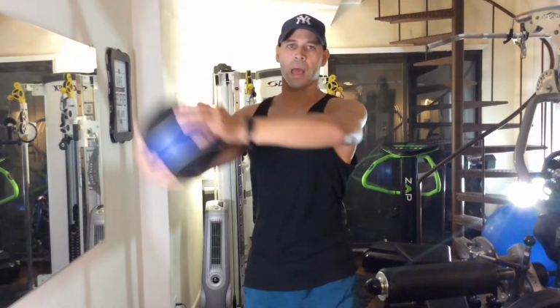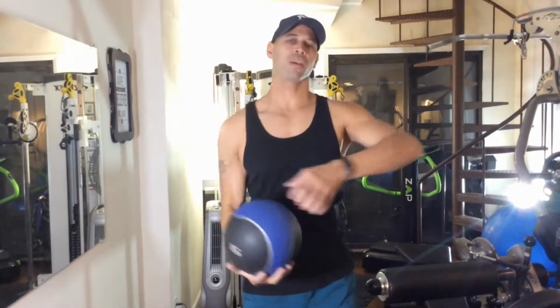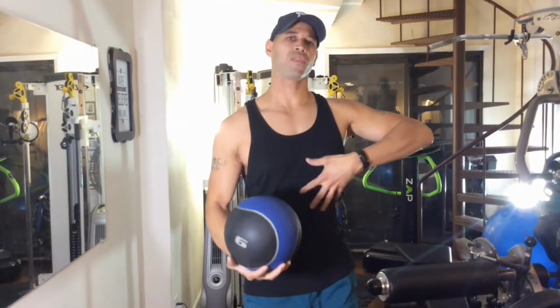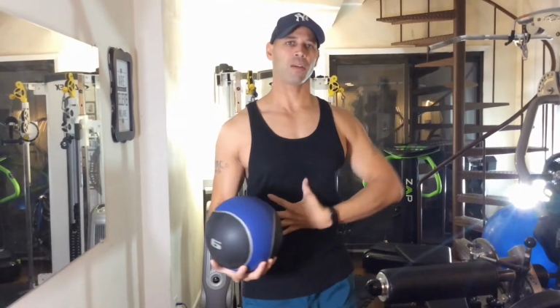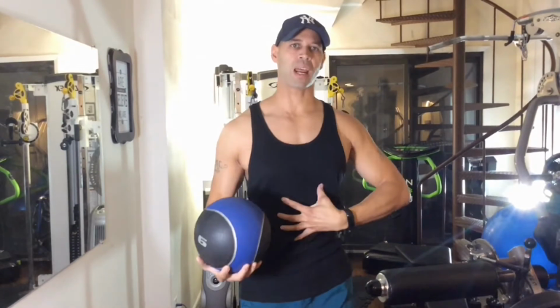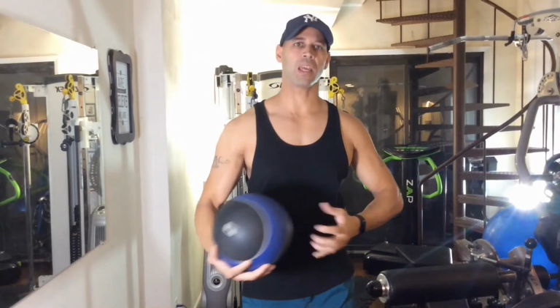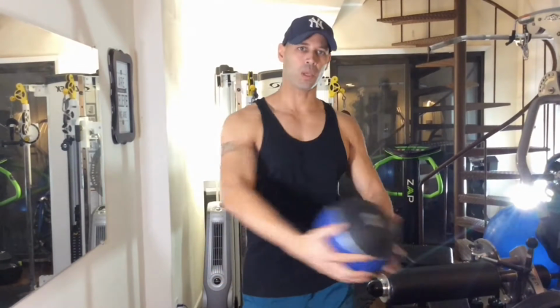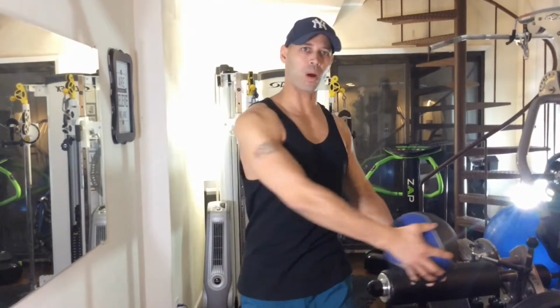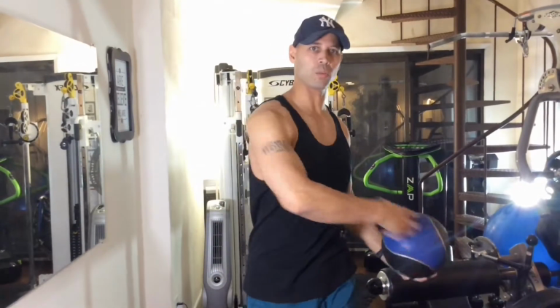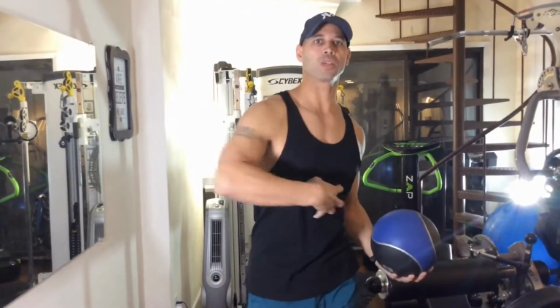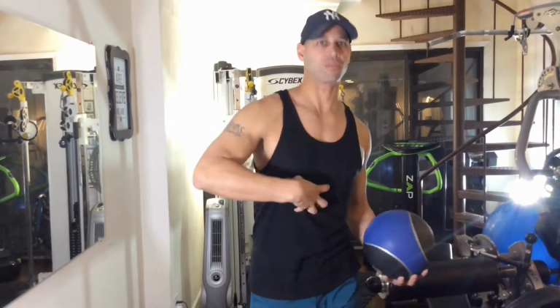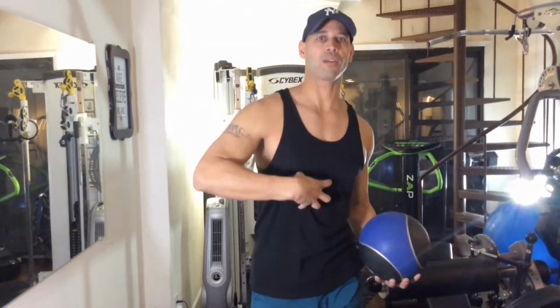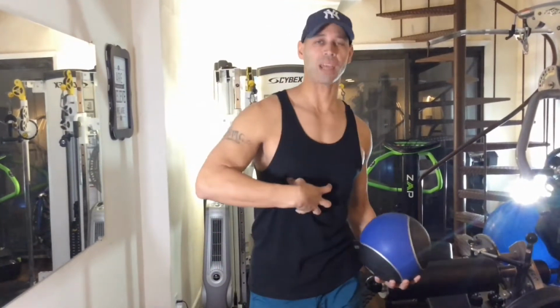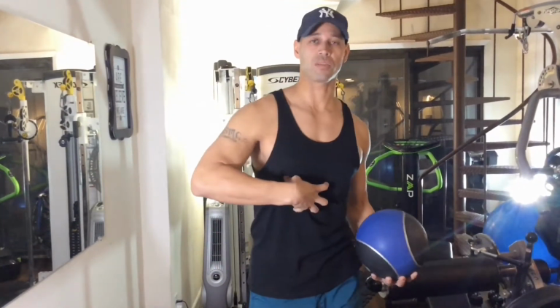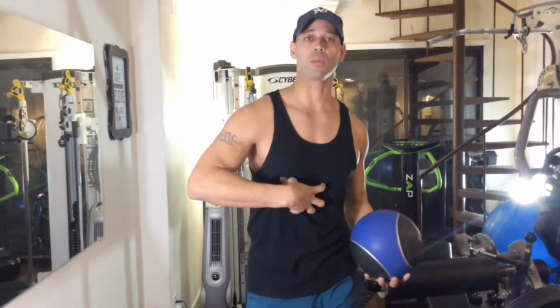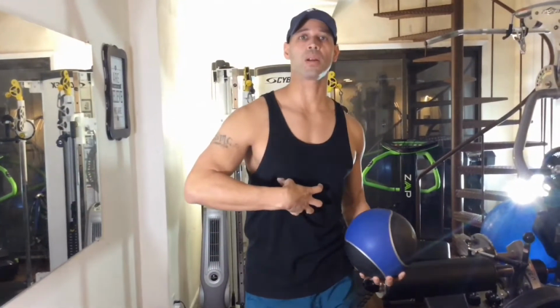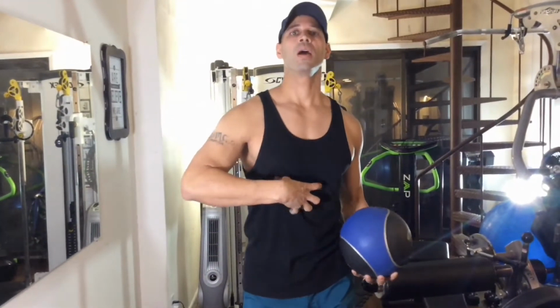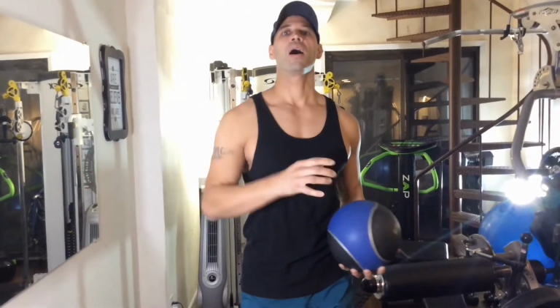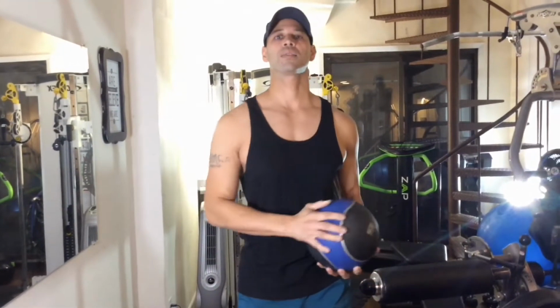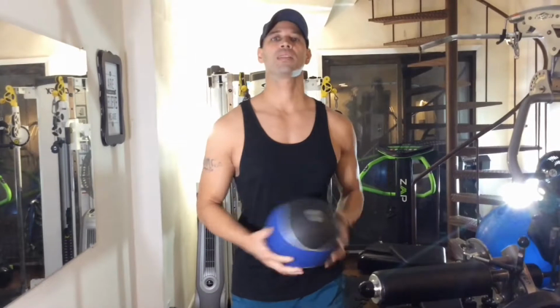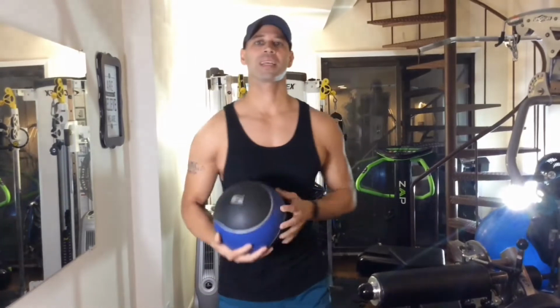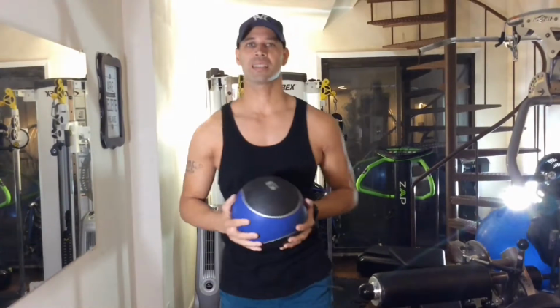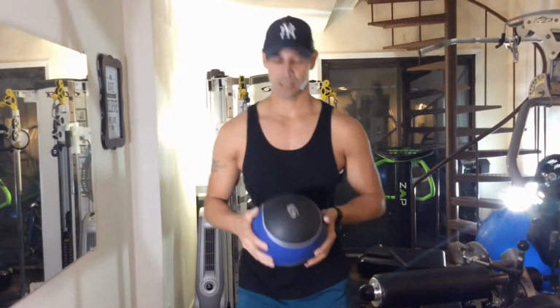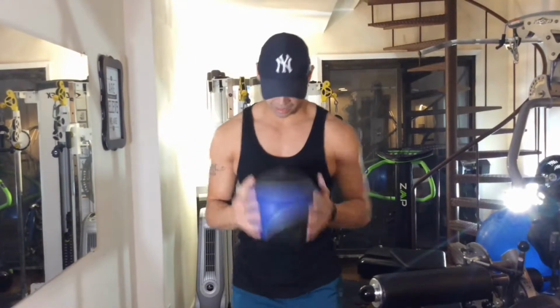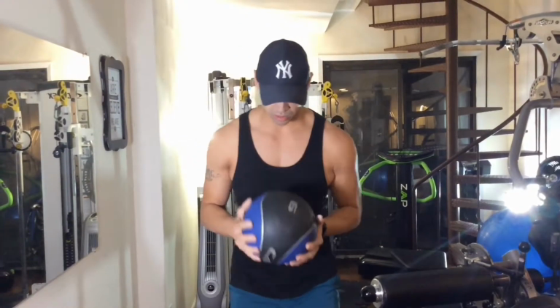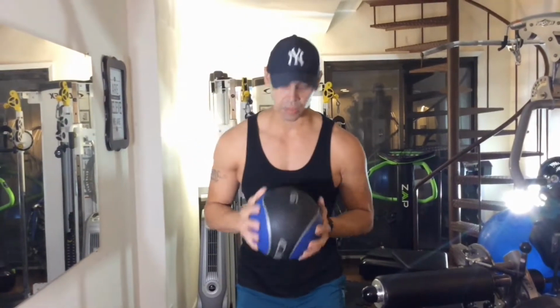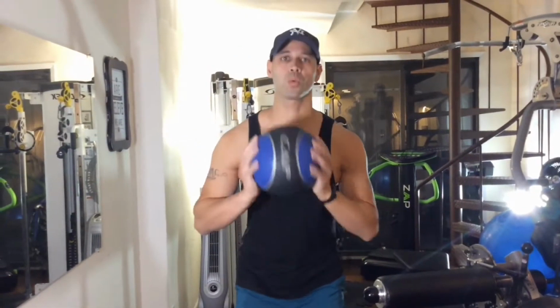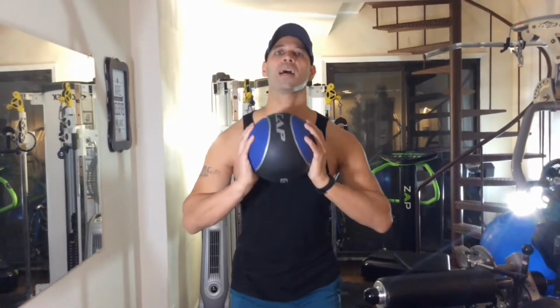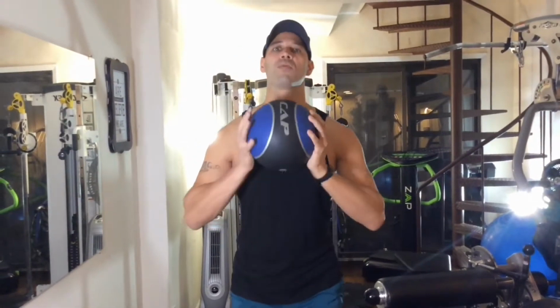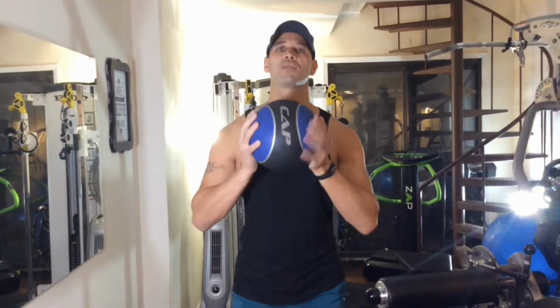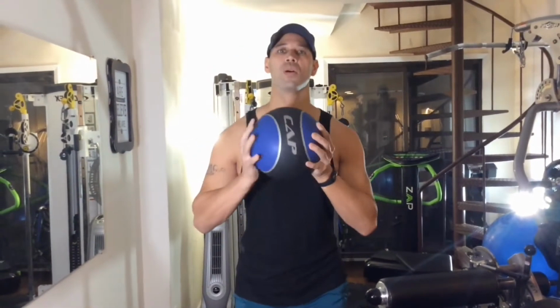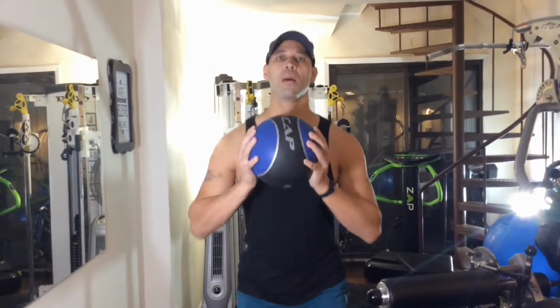When you cross, you really want to make sure you're feeling it right here — that's very important.